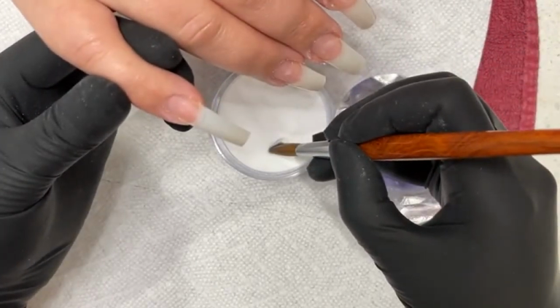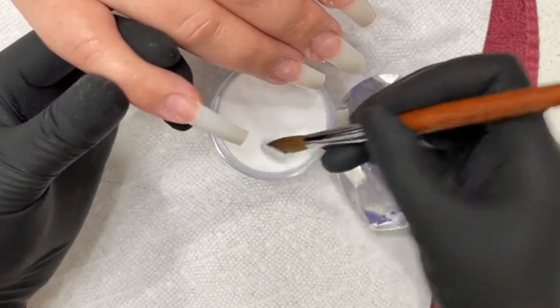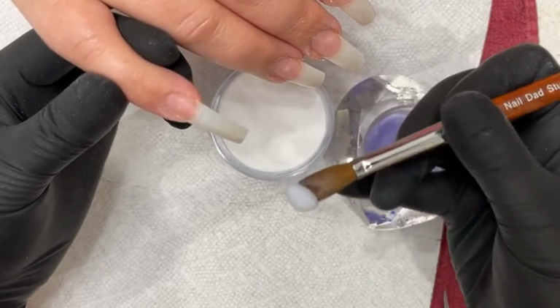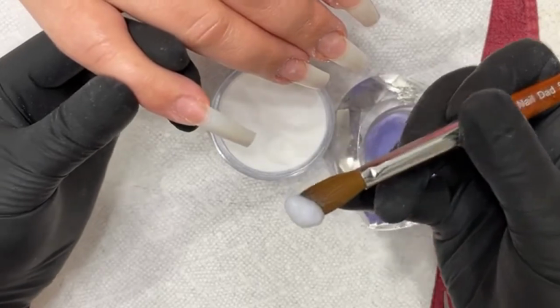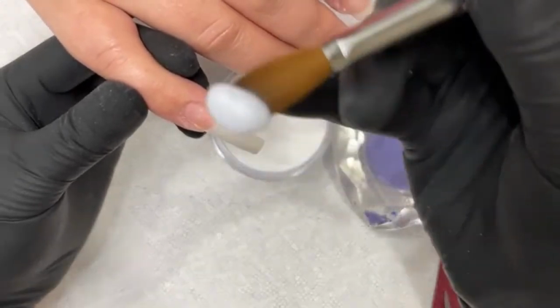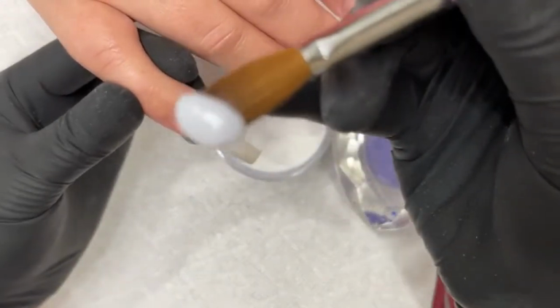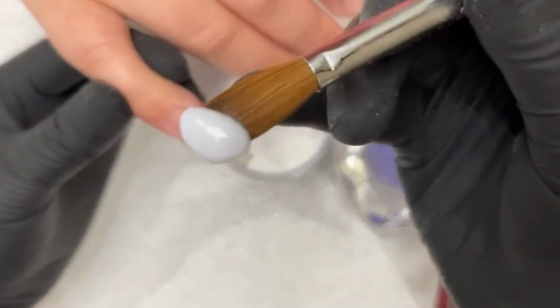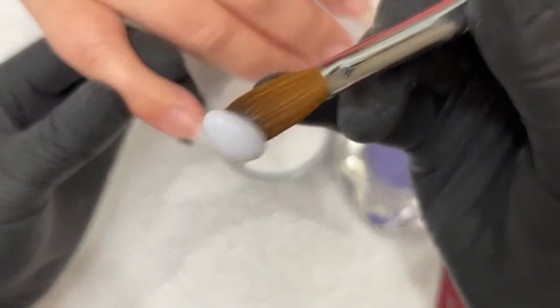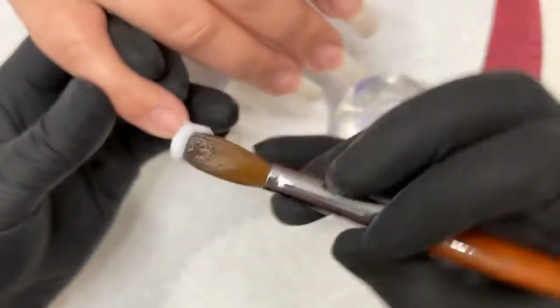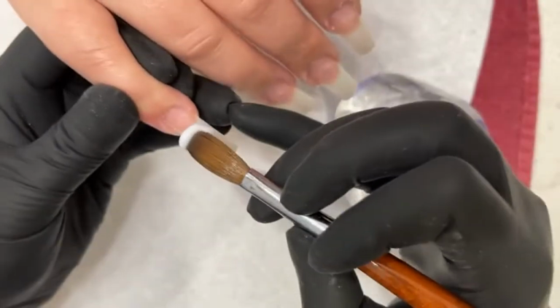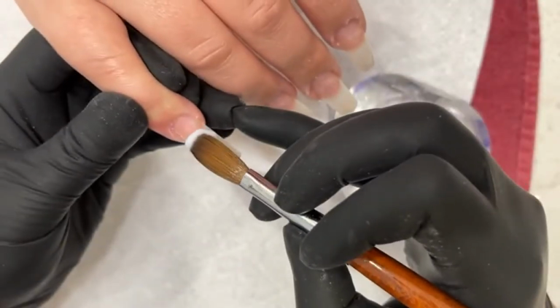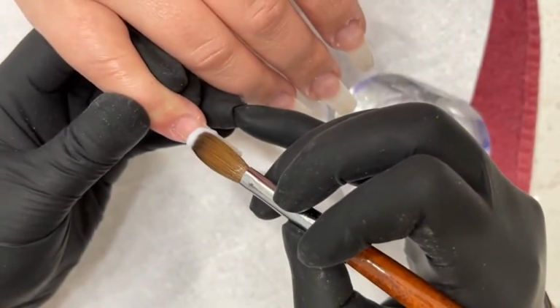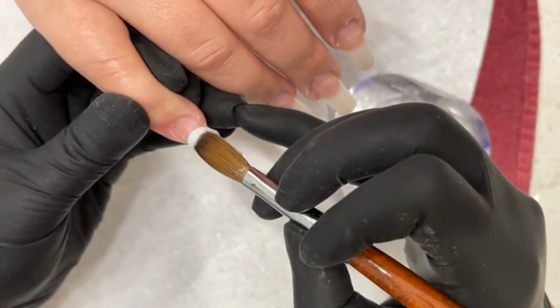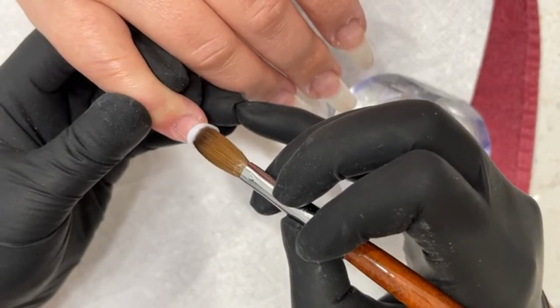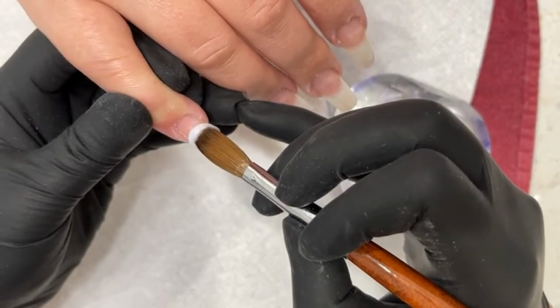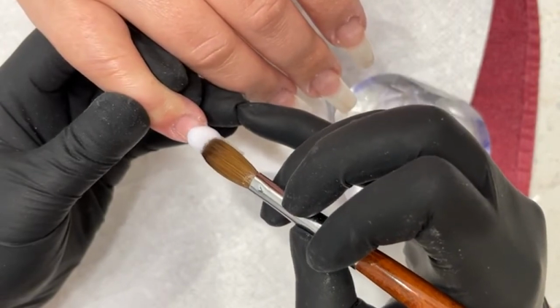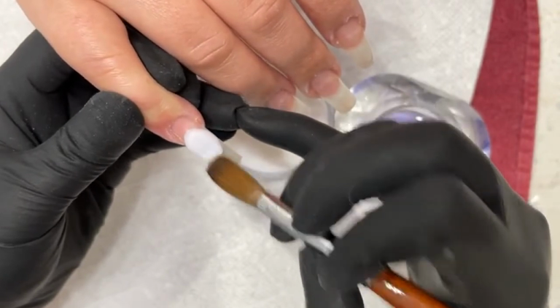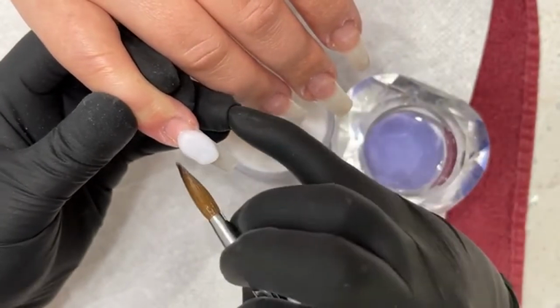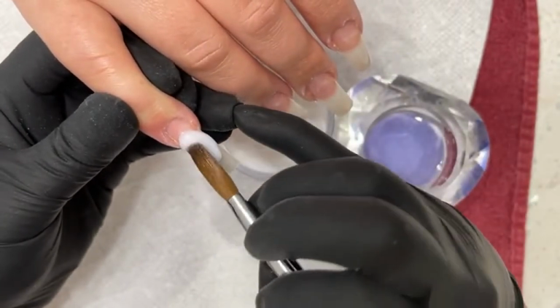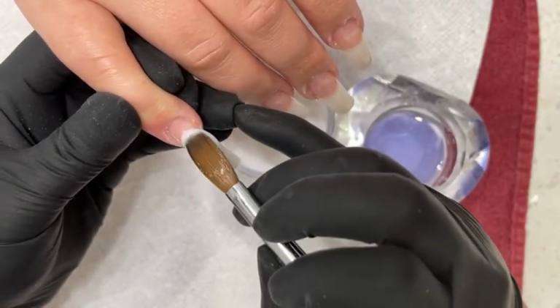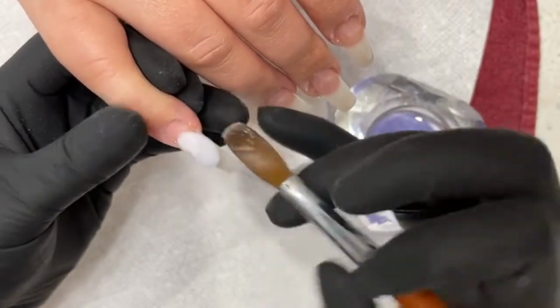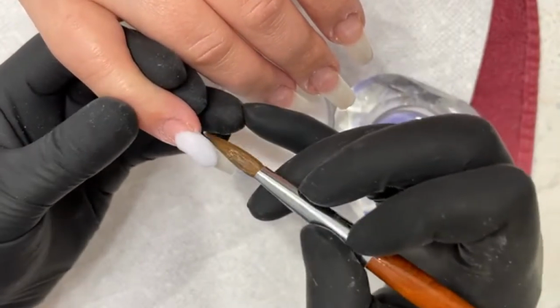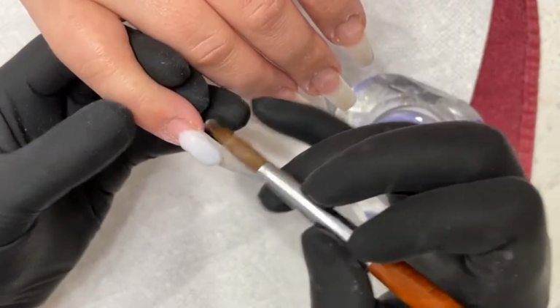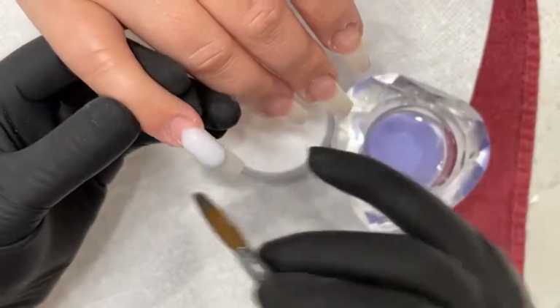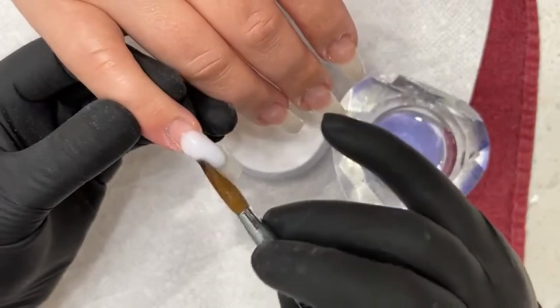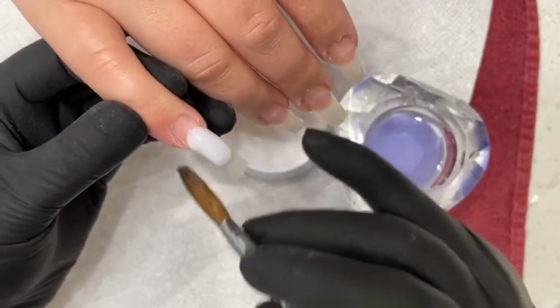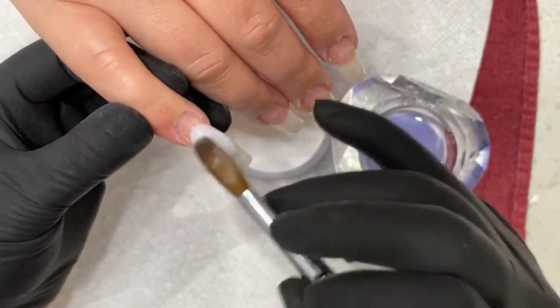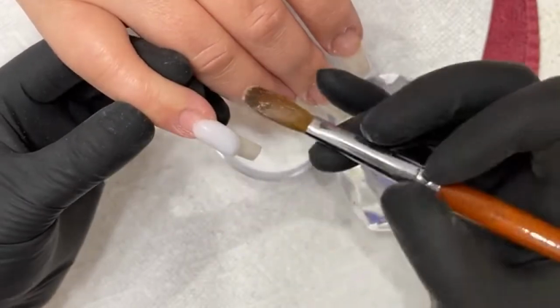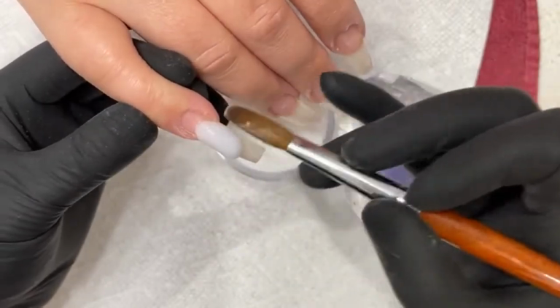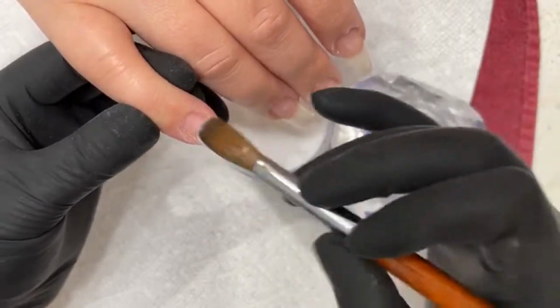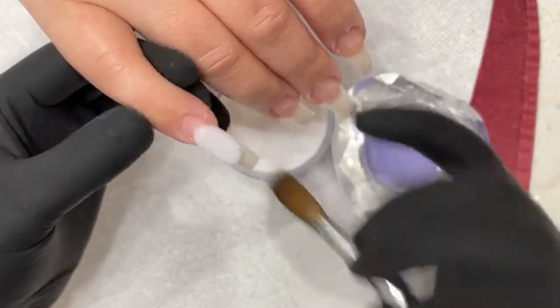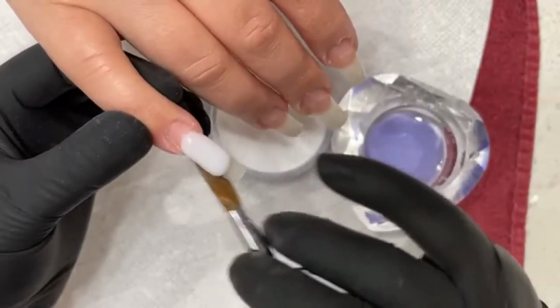Ideally, I use my tall brush. See, it's got a nice milky white. I'm actually gonna paint white over this, so I didn't want to use a nude or a clear. I'm gonna use a milky white, so I'm gonna paint white over this after.